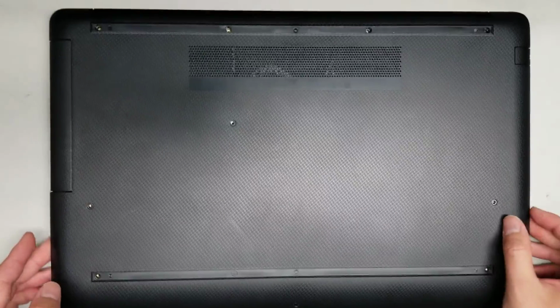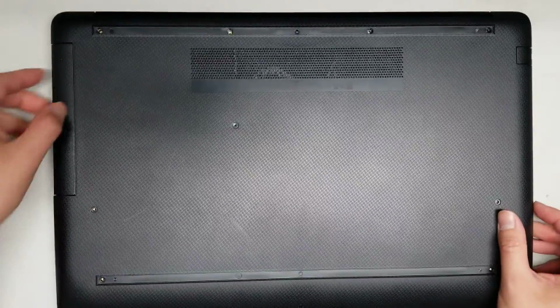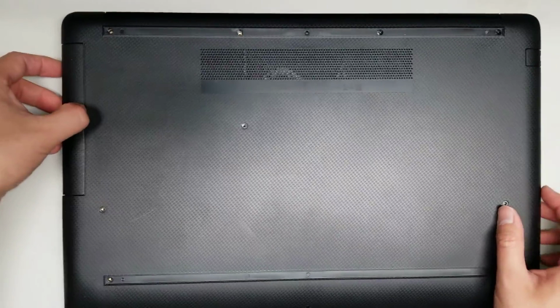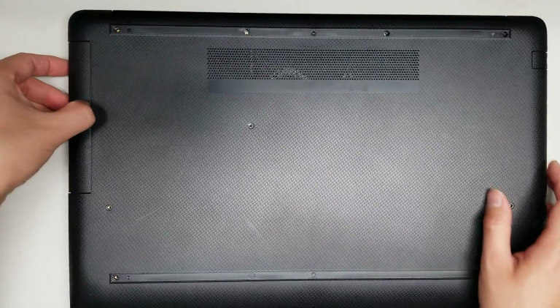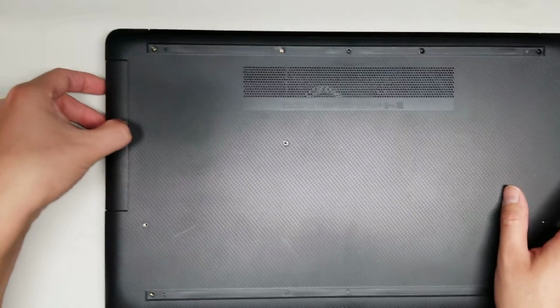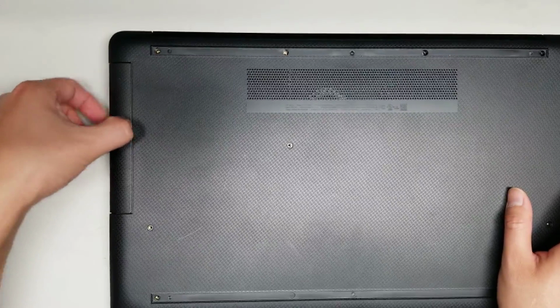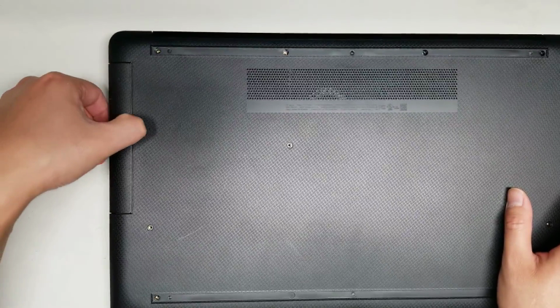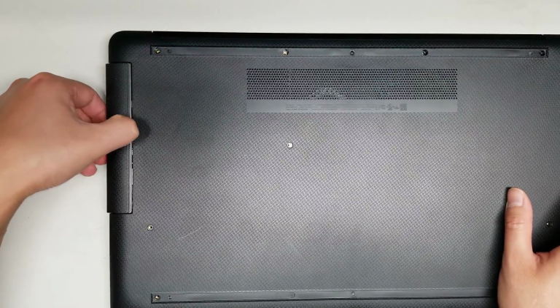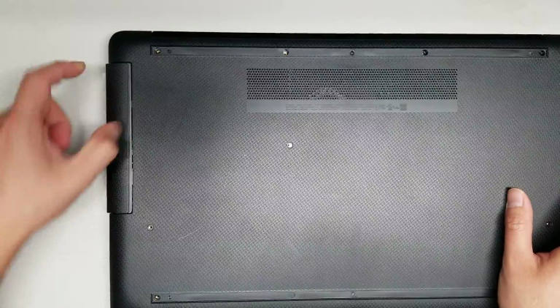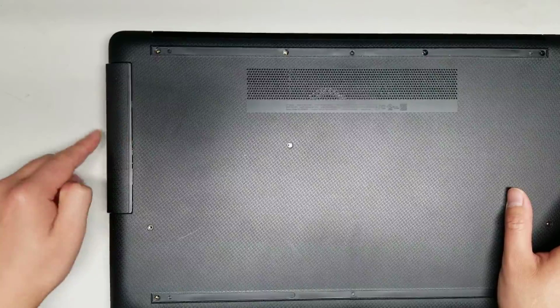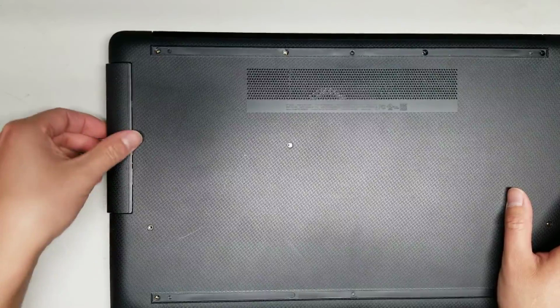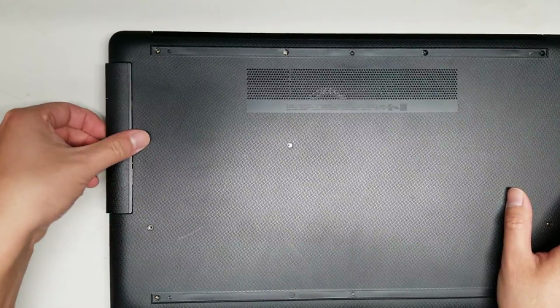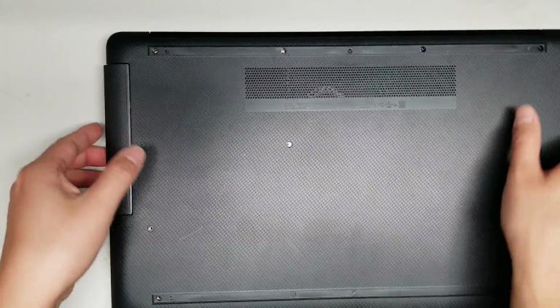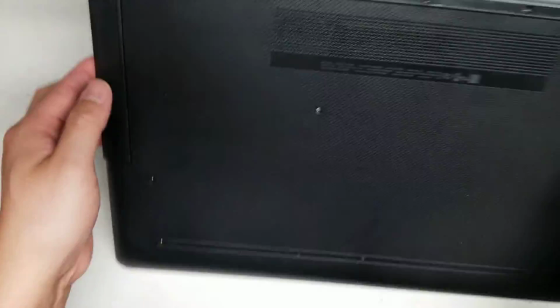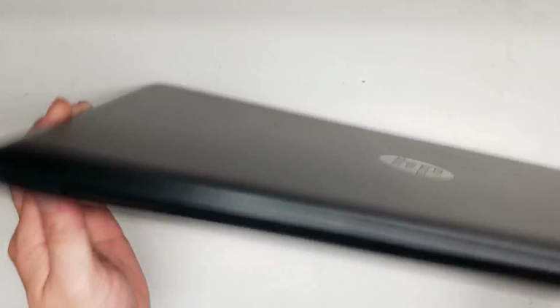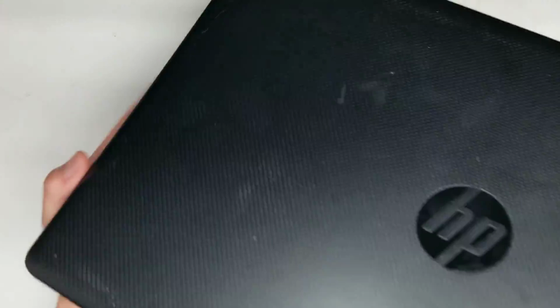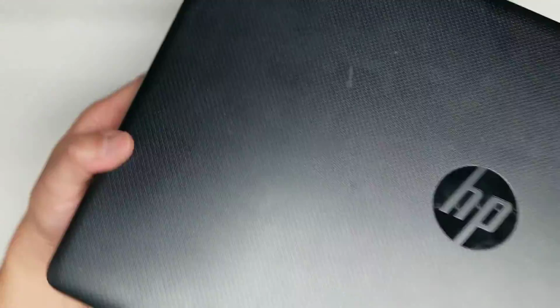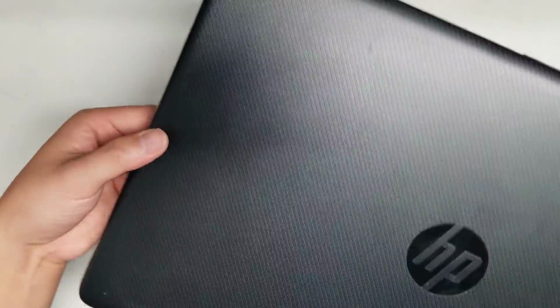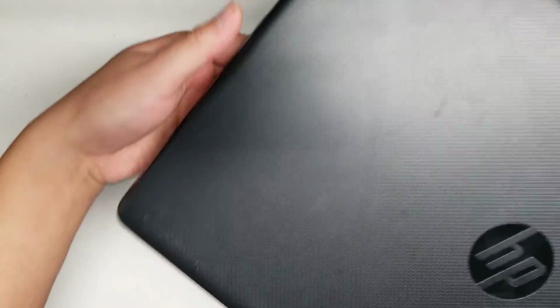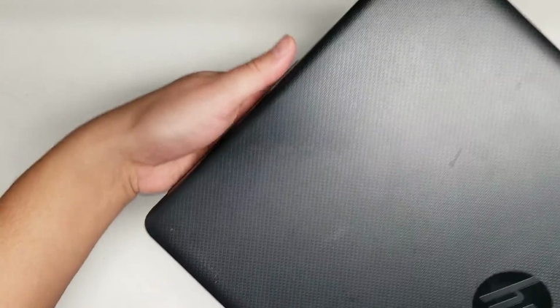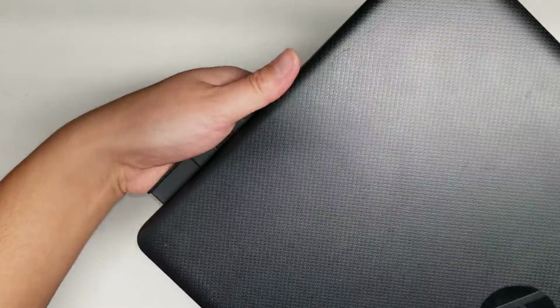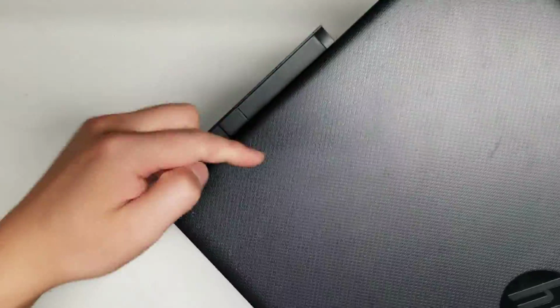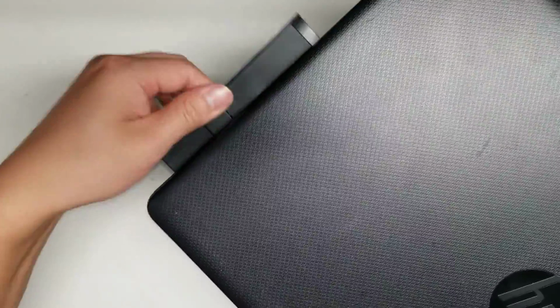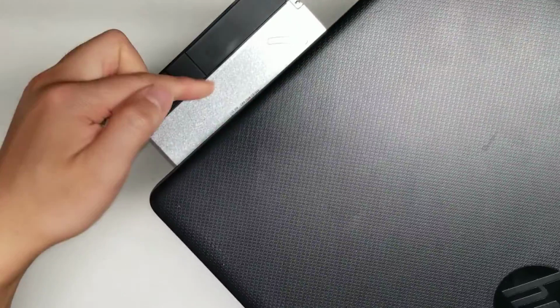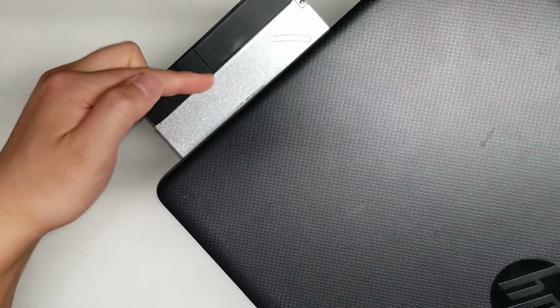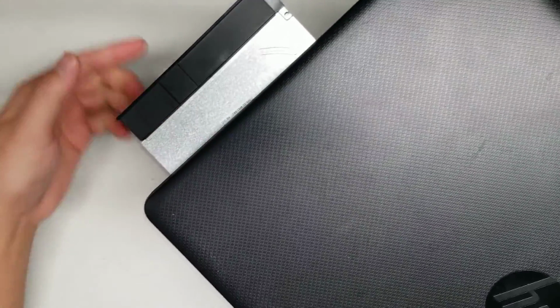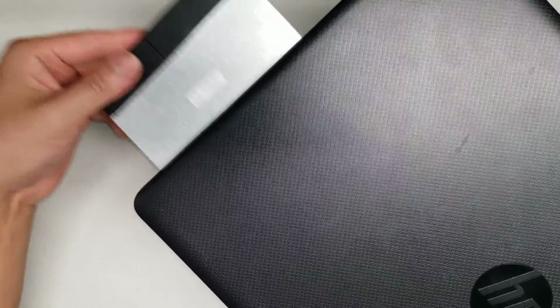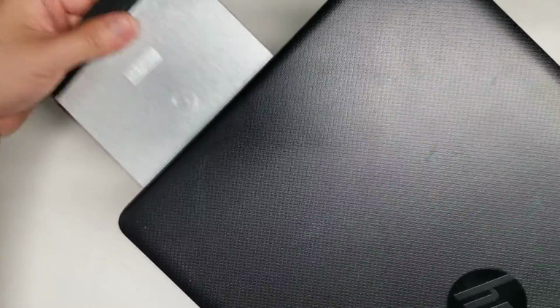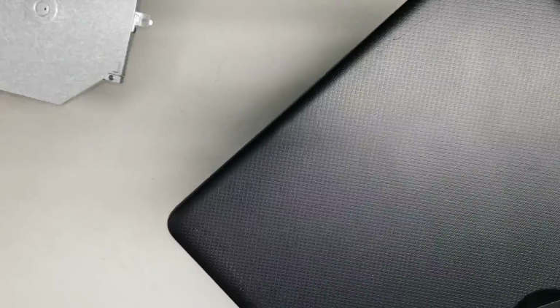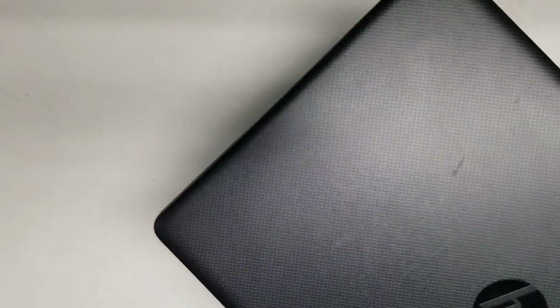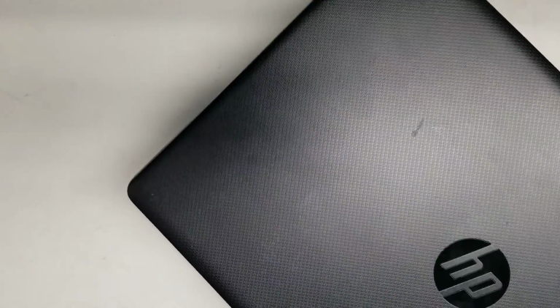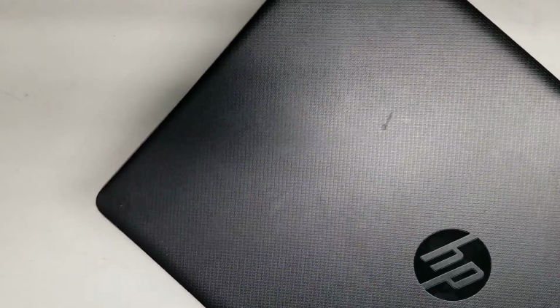Once you do that, you can pop the CD drive out — just slide it out. If it's stuck, you might want to flip it over and pull it out because sometimes it will get caught on the top. Just pull it out just like that.